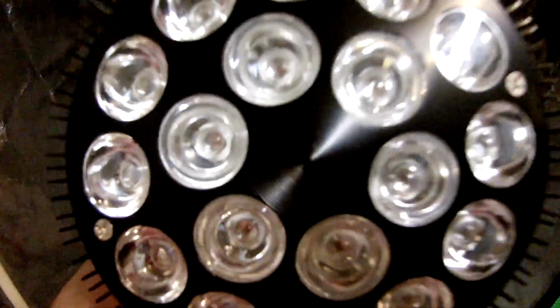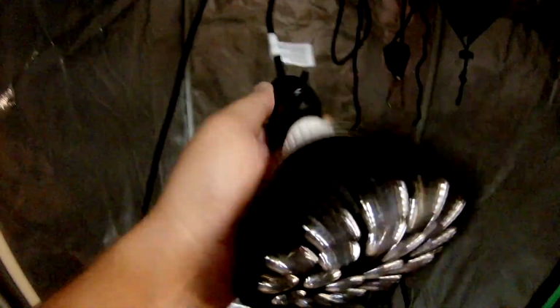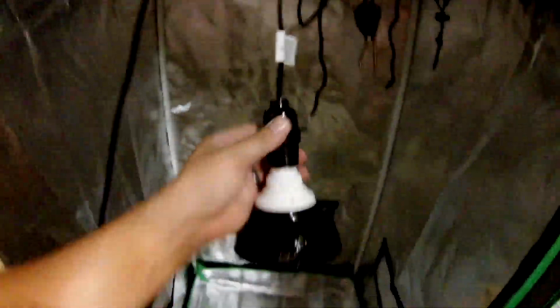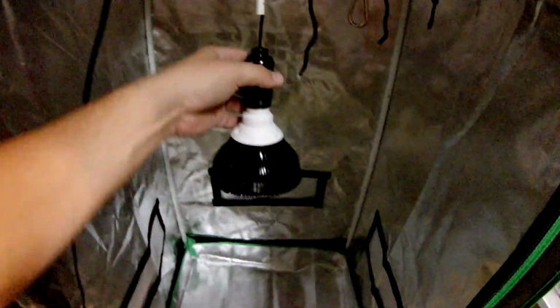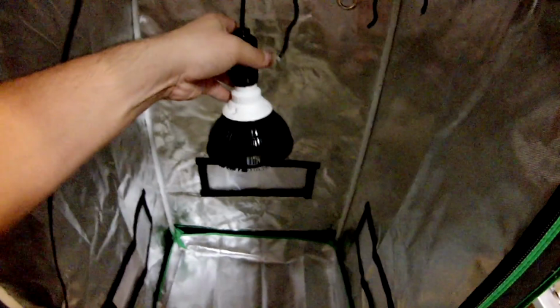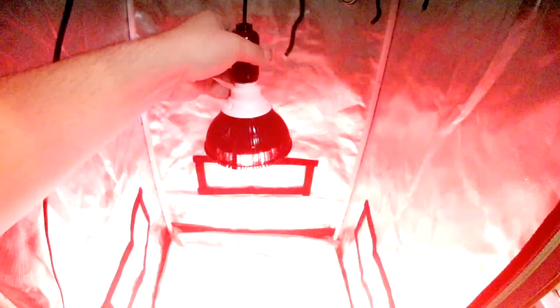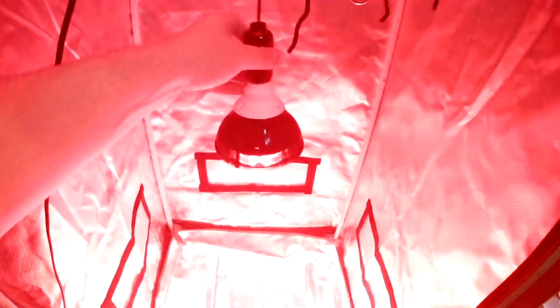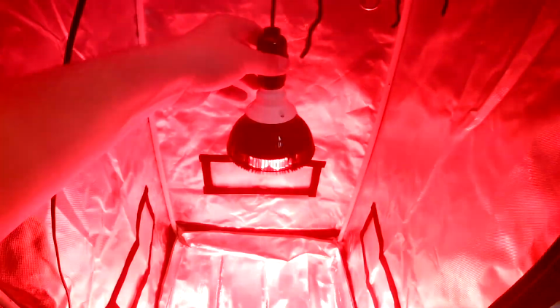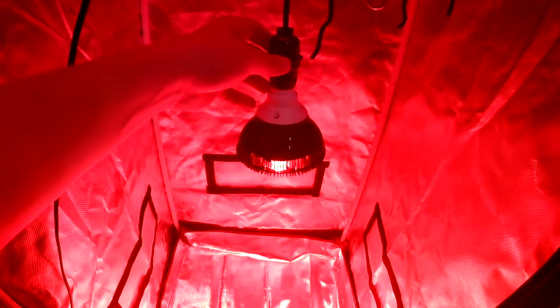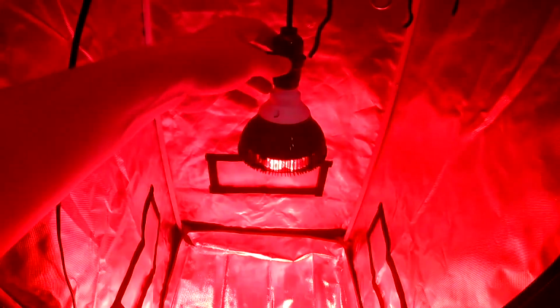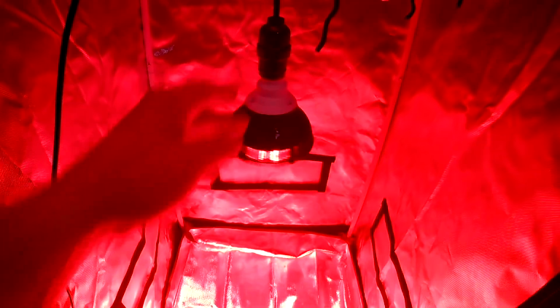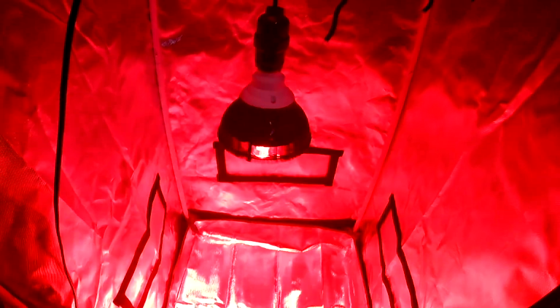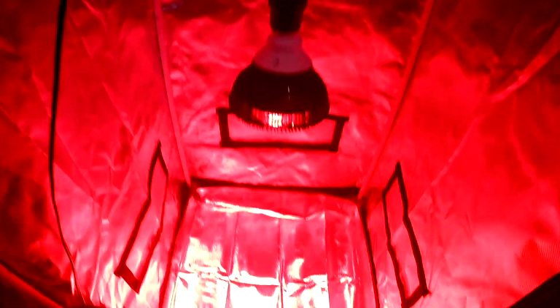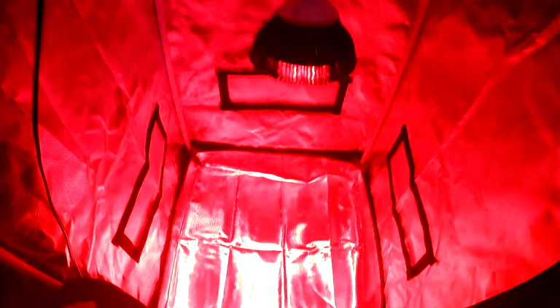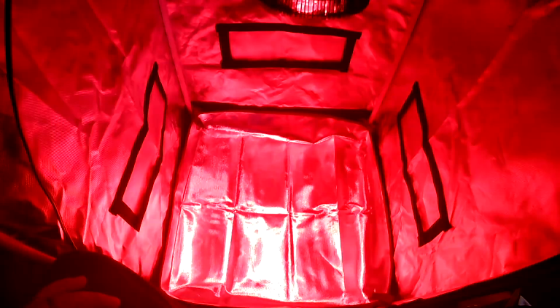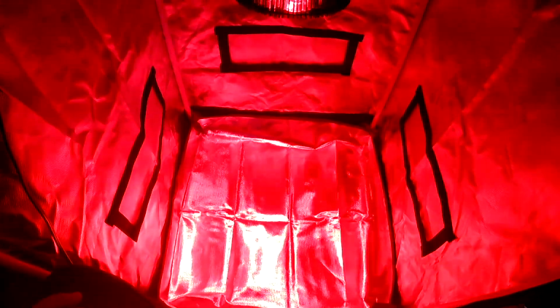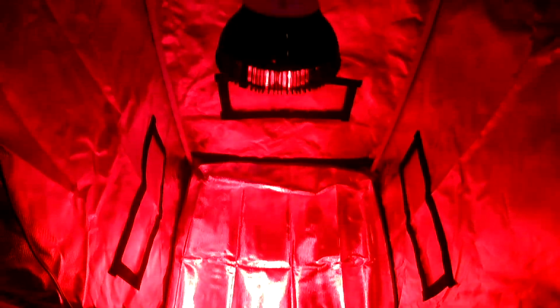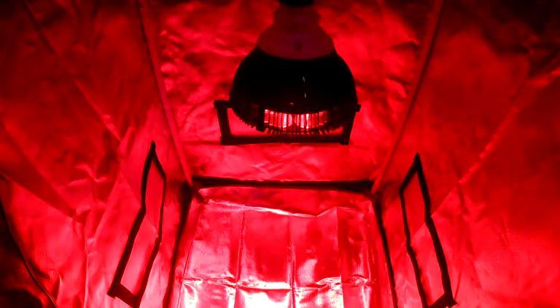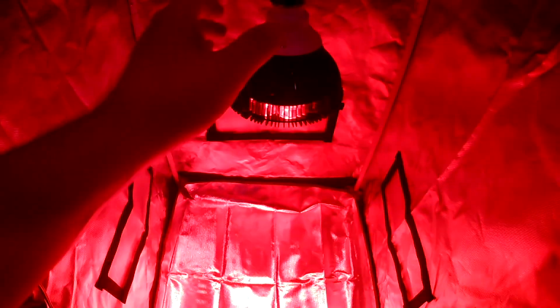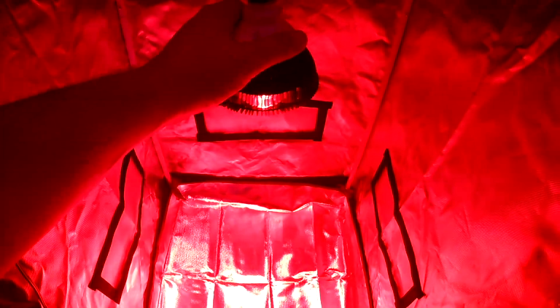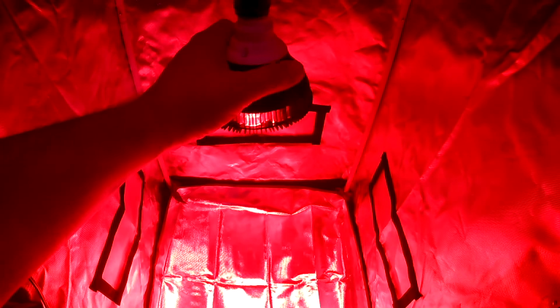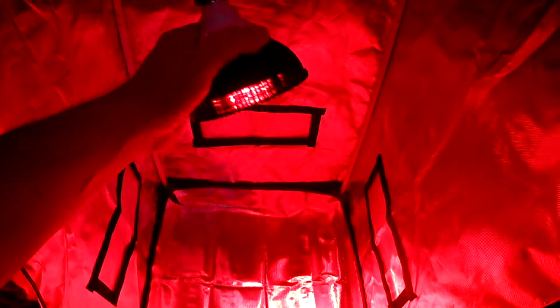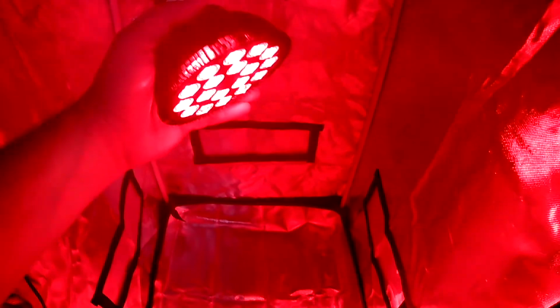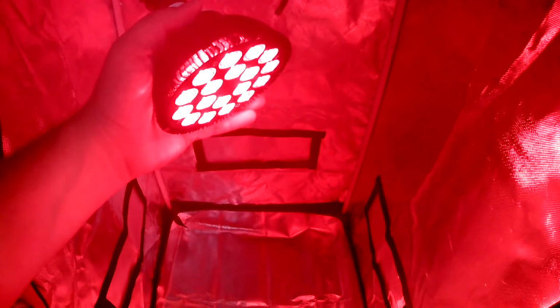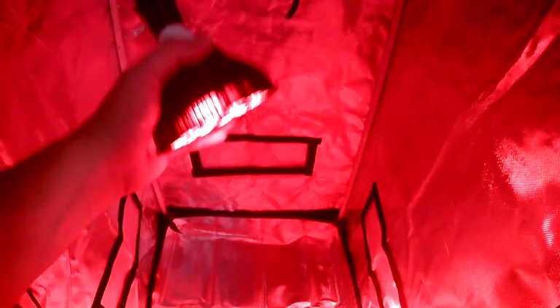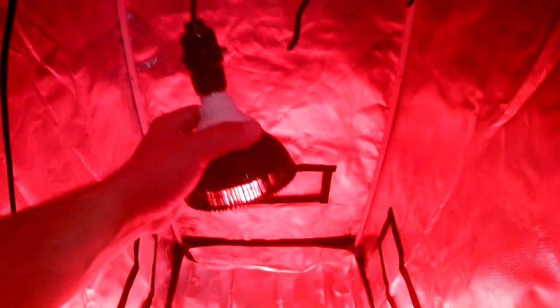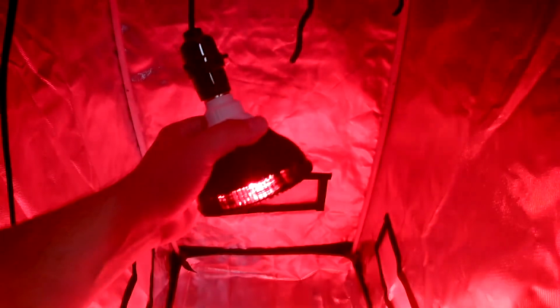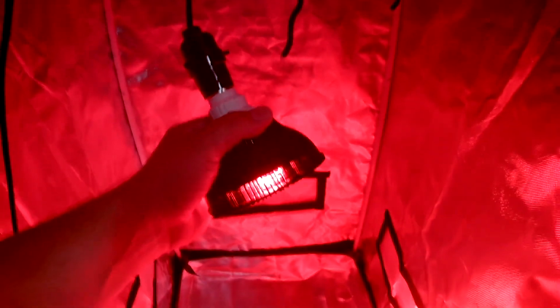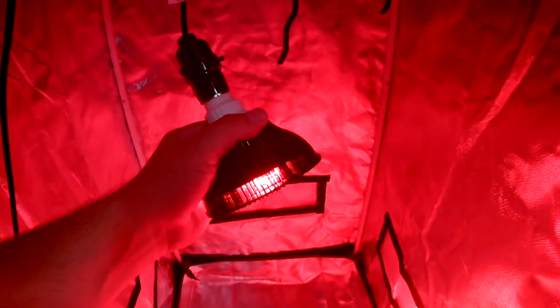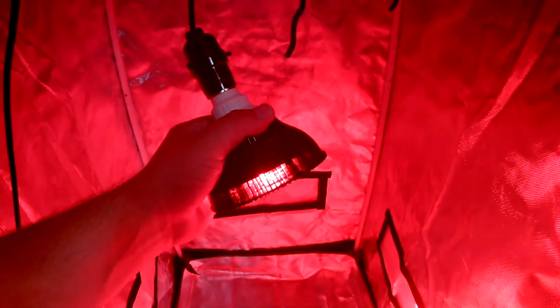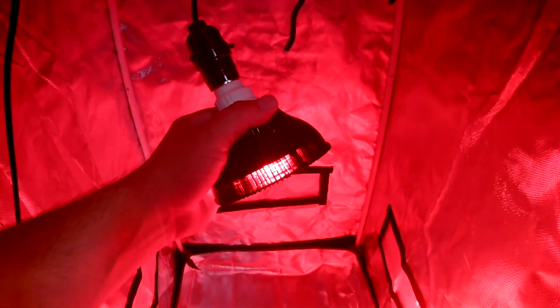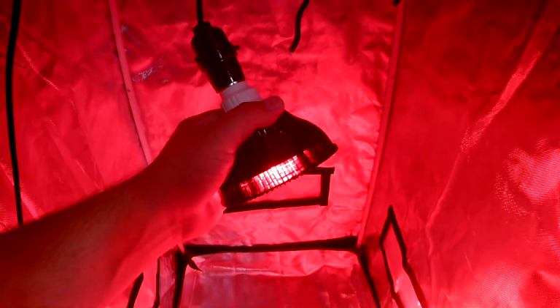Overall I'm happy with this. I don't have anything flowering yet, but we'll update whenever I get something to flower. Great LED.